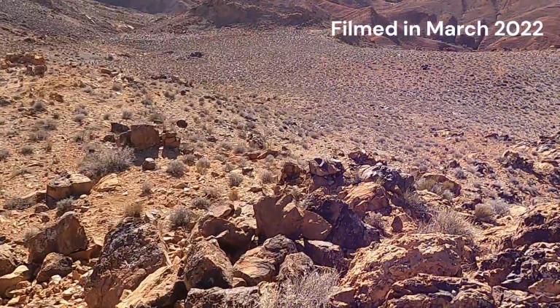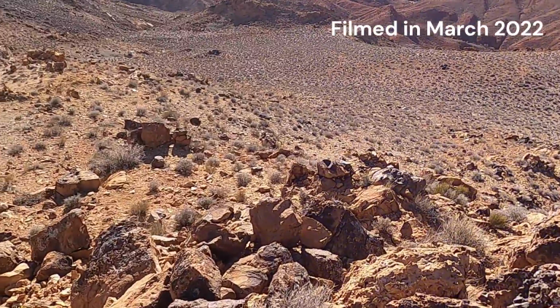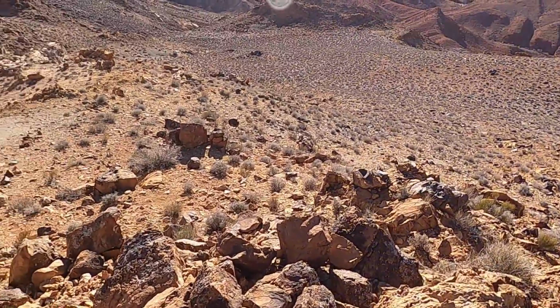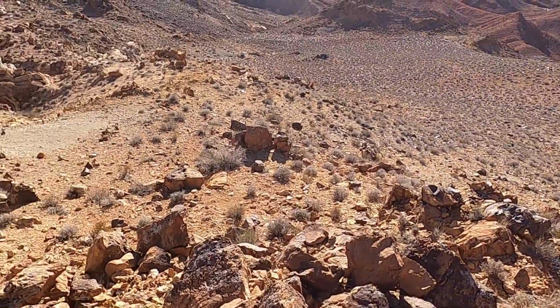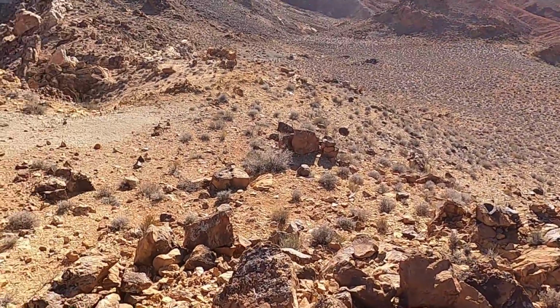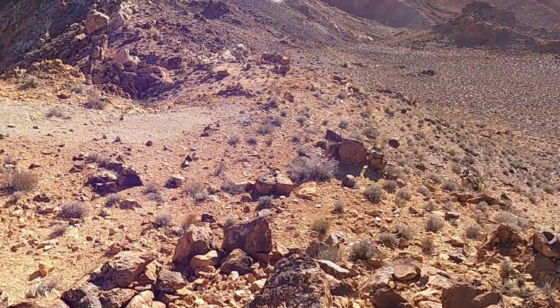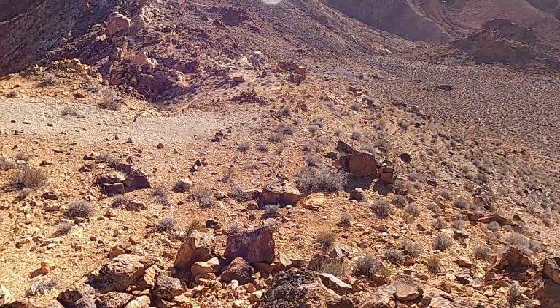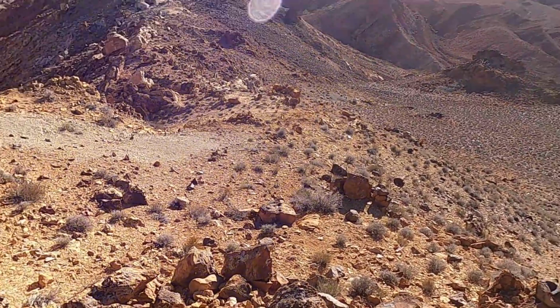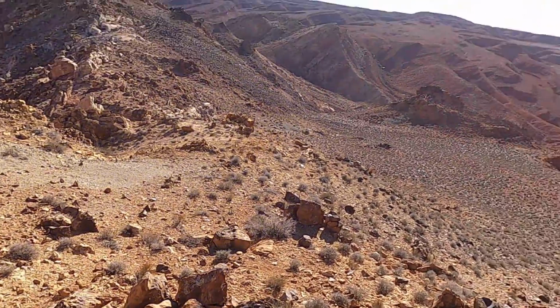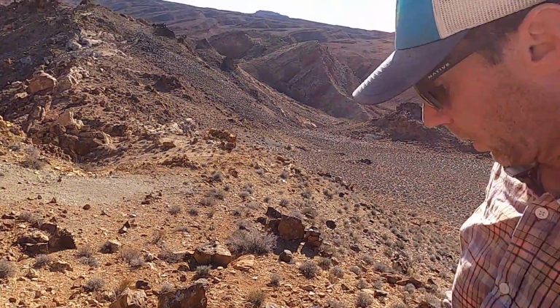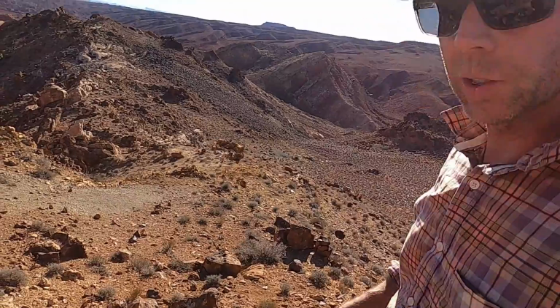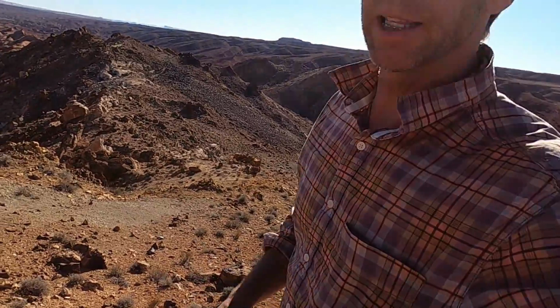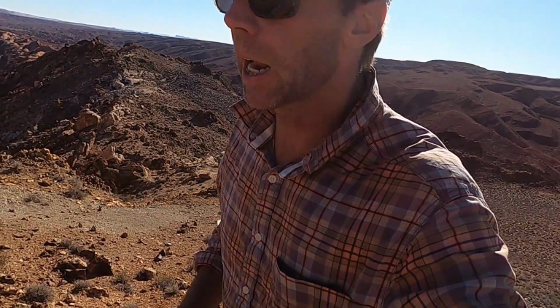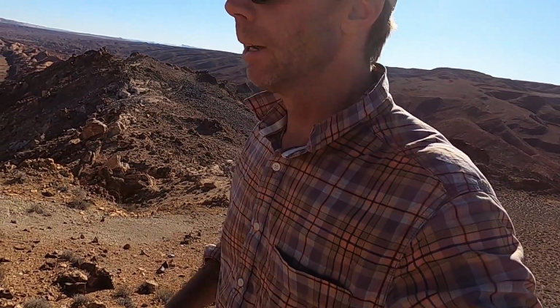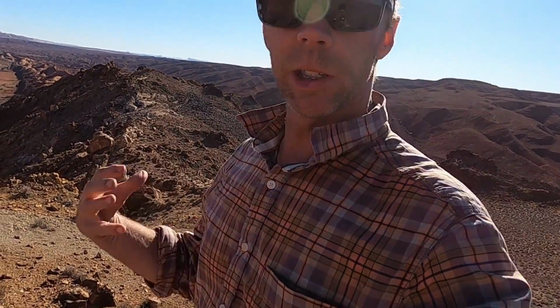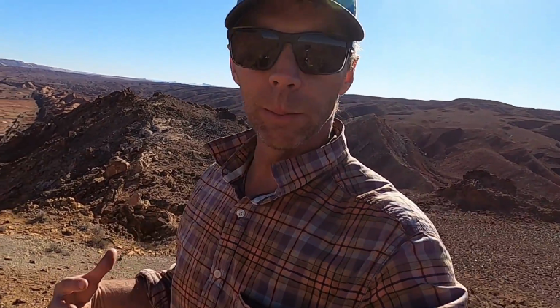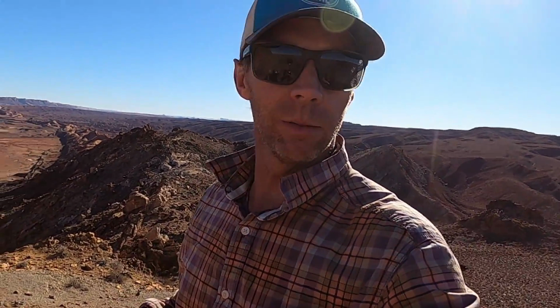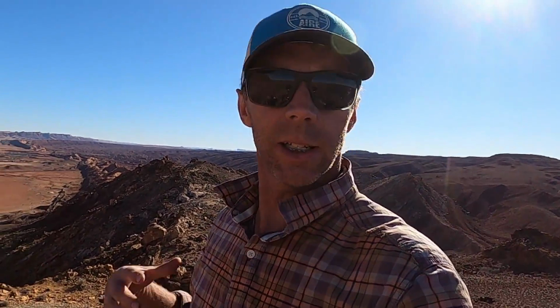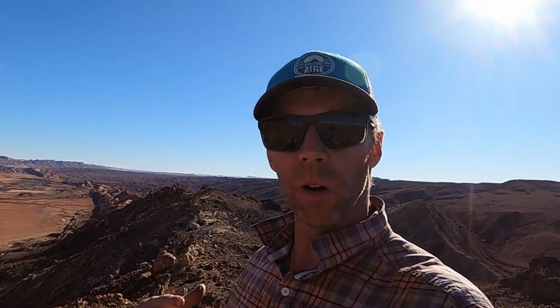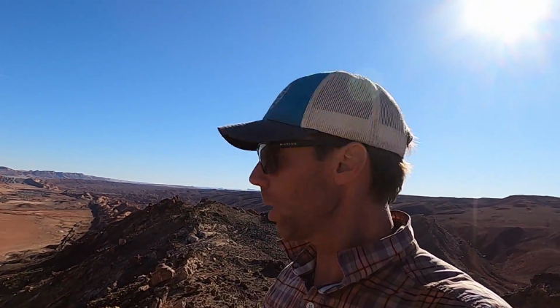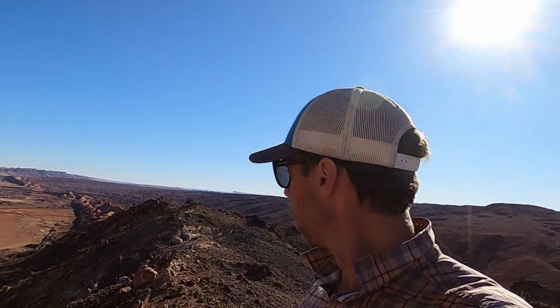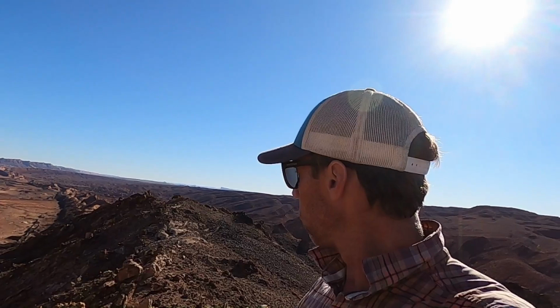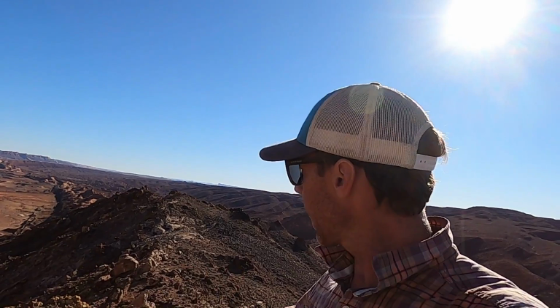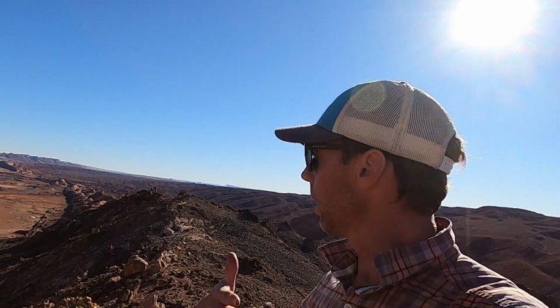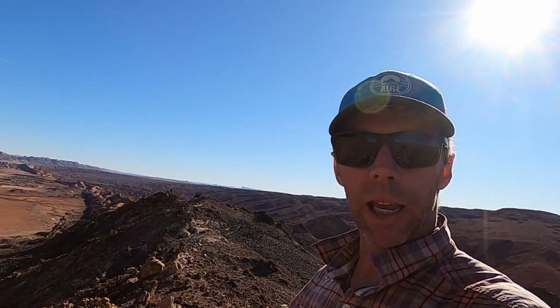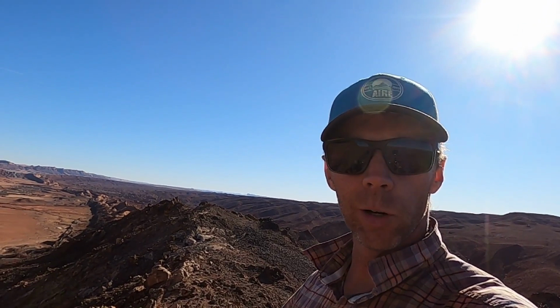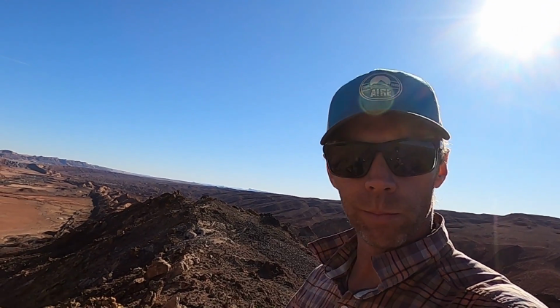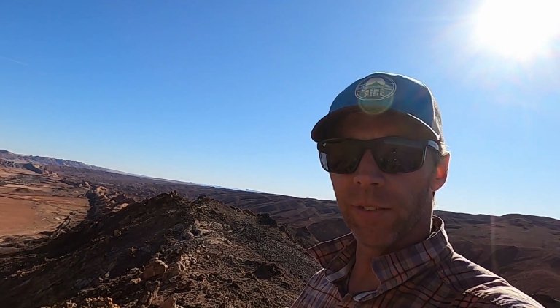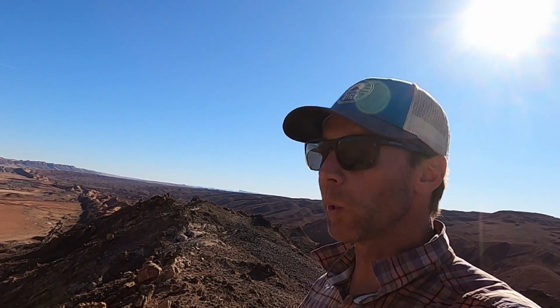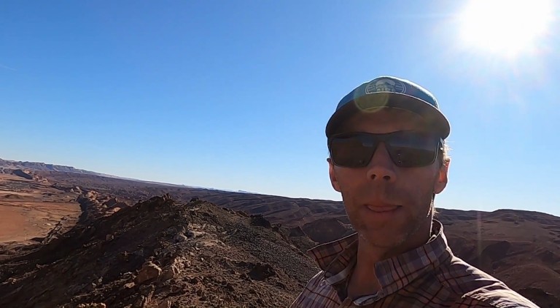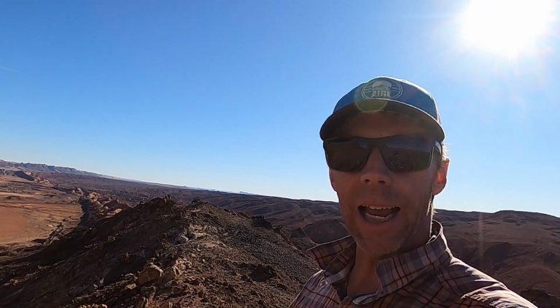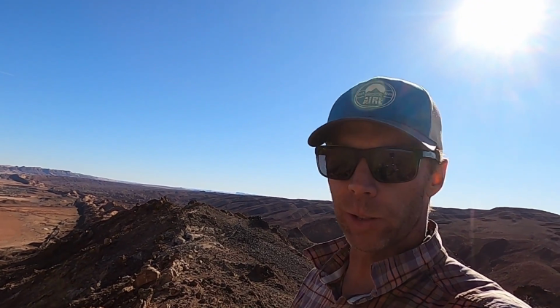I'm standing on a really interesting volcanic feature that's a little subtle to the naked eye, but still pretty impressive. This is a type of volcano or volcanic landform feature that we call a diatreme.